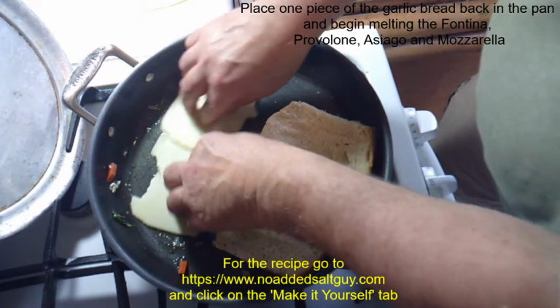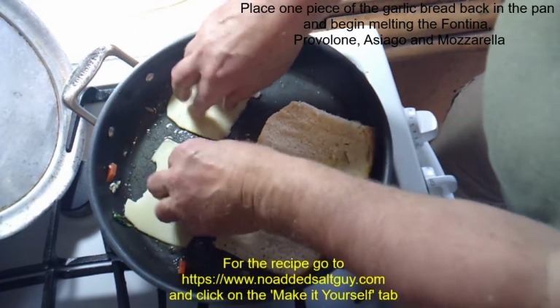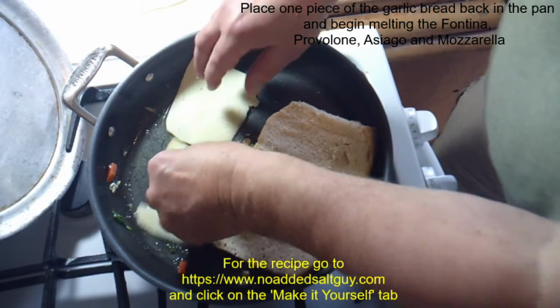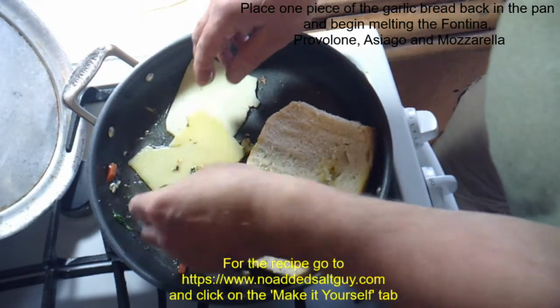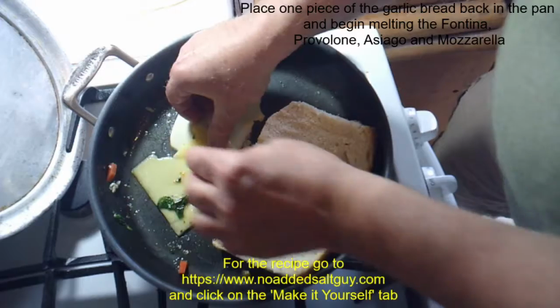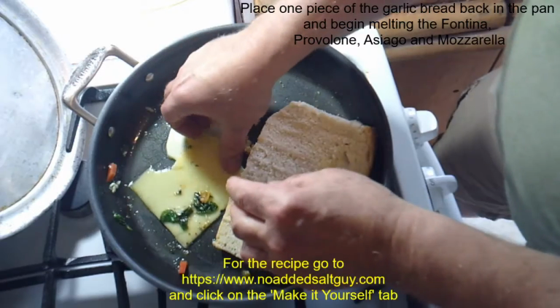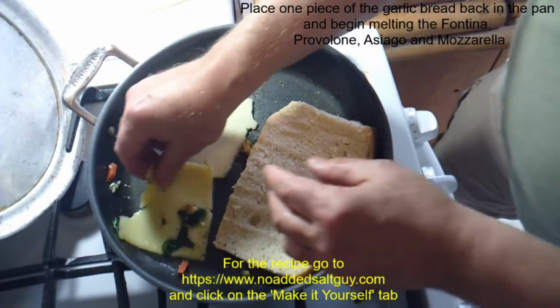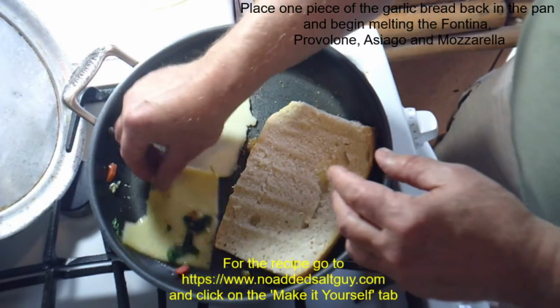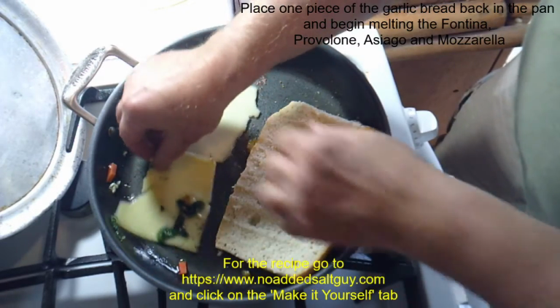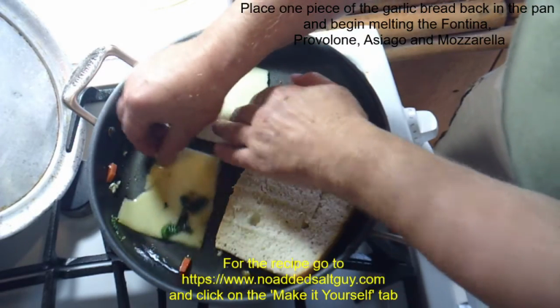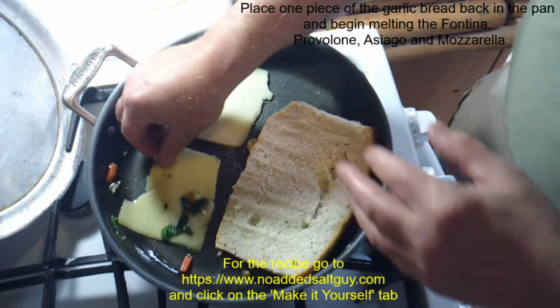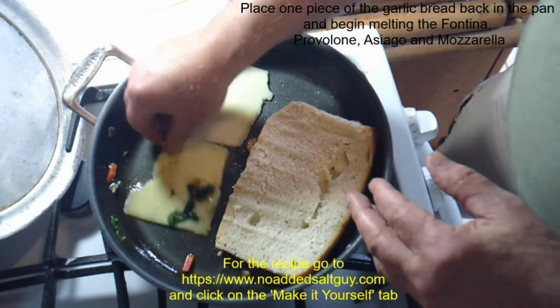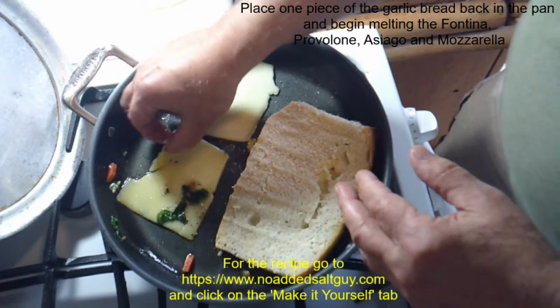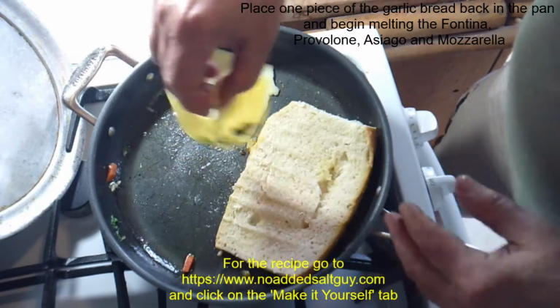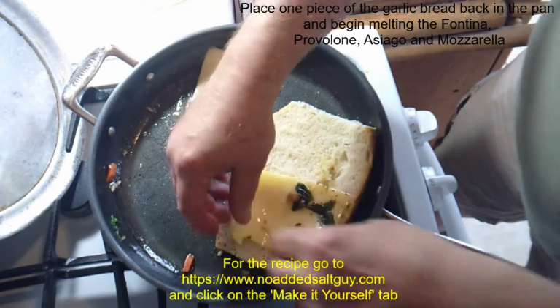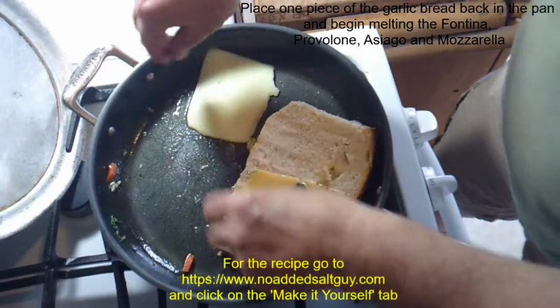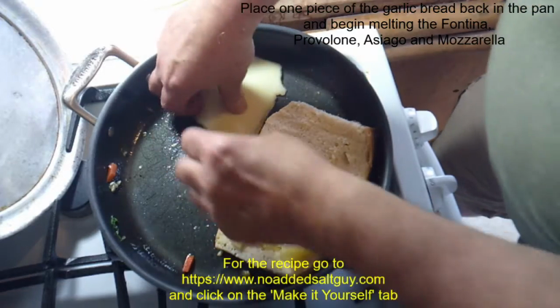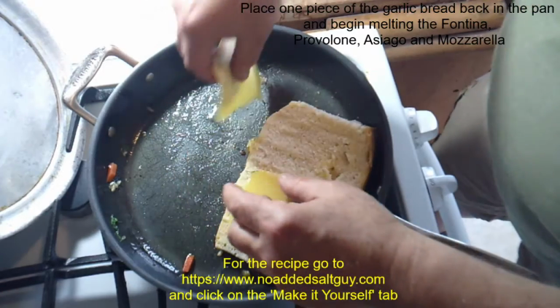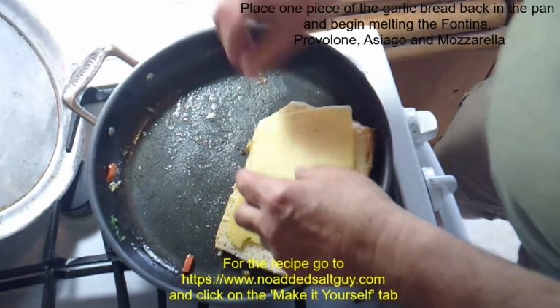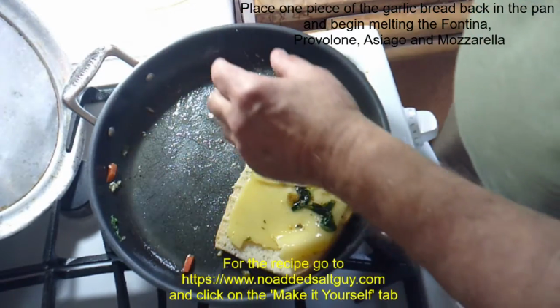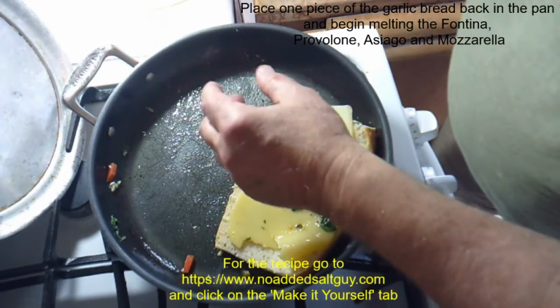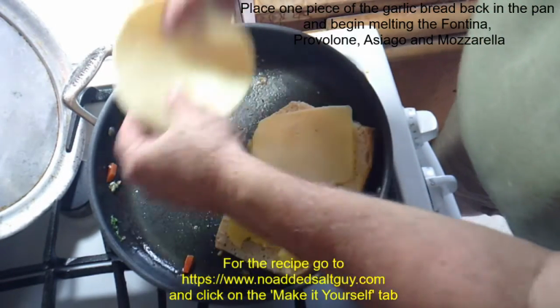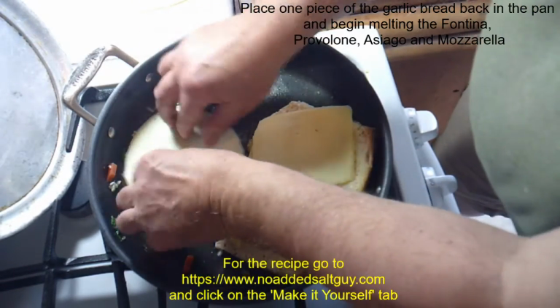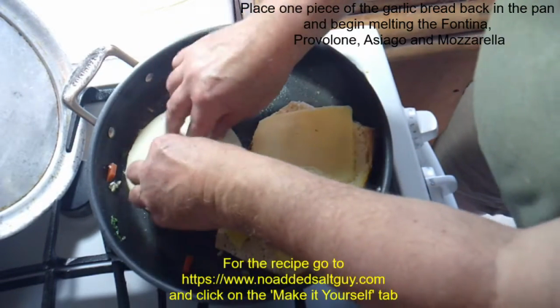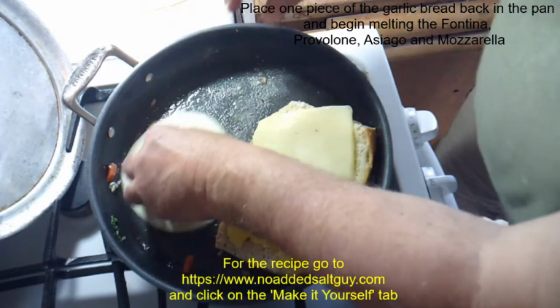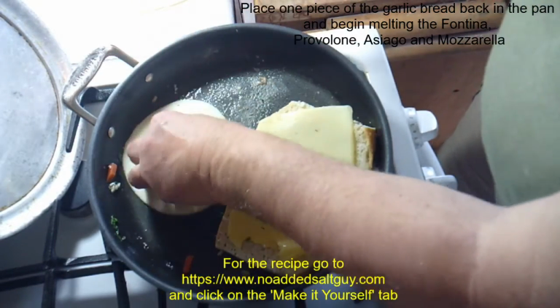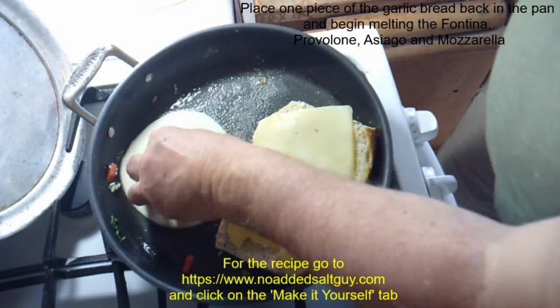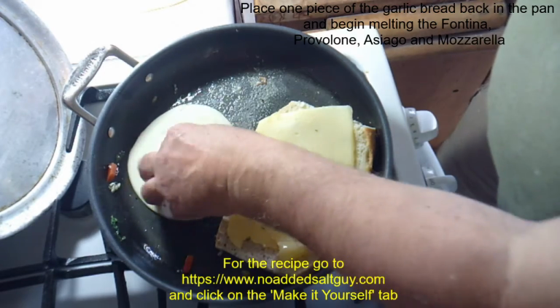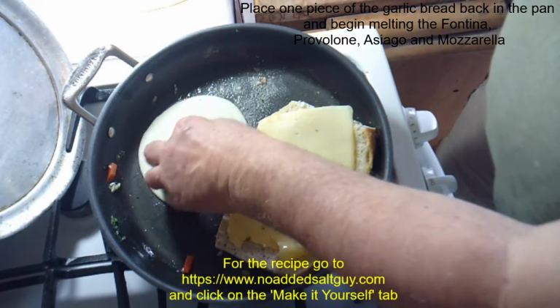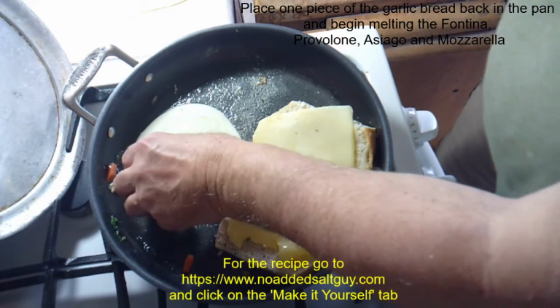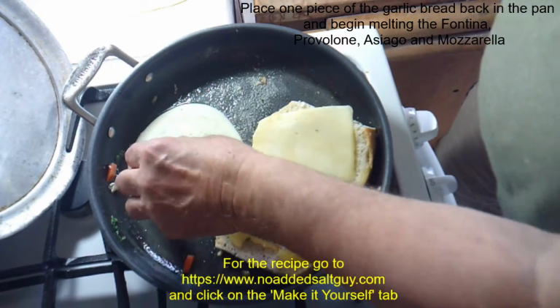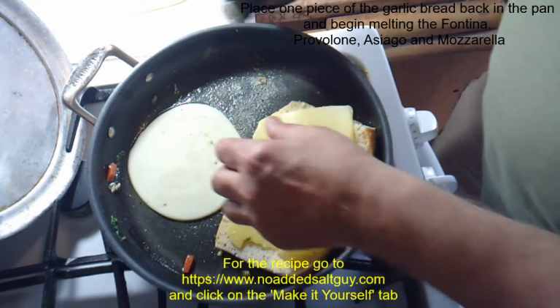This isn't that big a deal — you just get them soft enough to put them back on the bread, that way it doesn't have to cook too long in the pan. I'm using Asiago, Provolone, Fontina, and mozzarella cheeses.